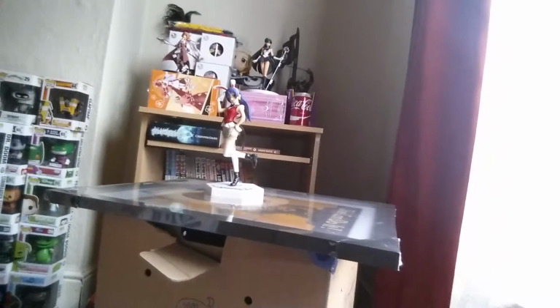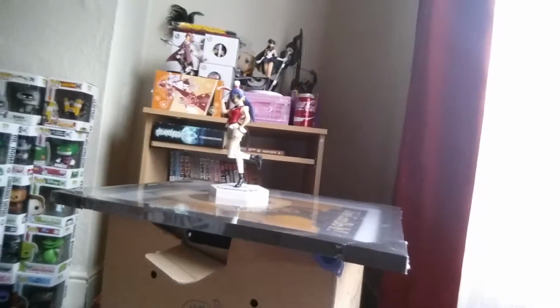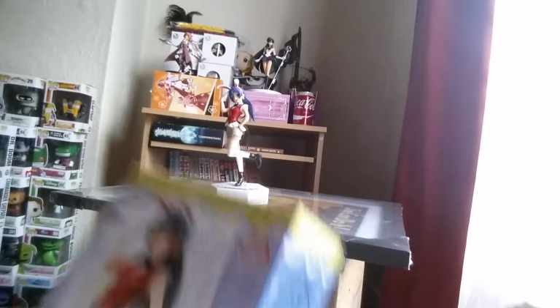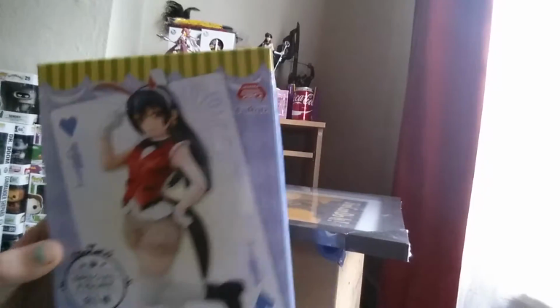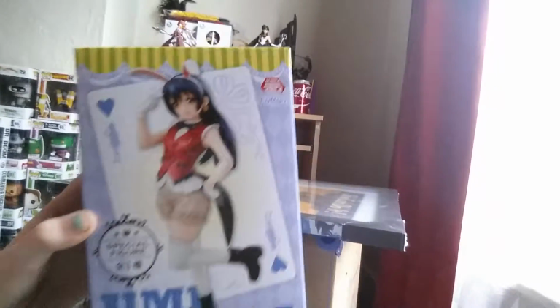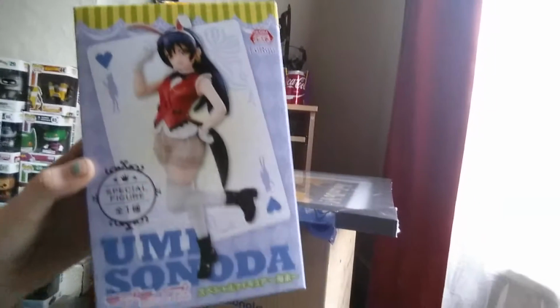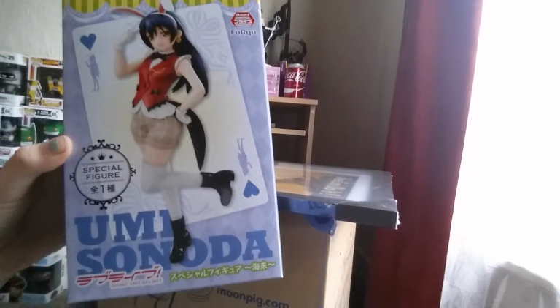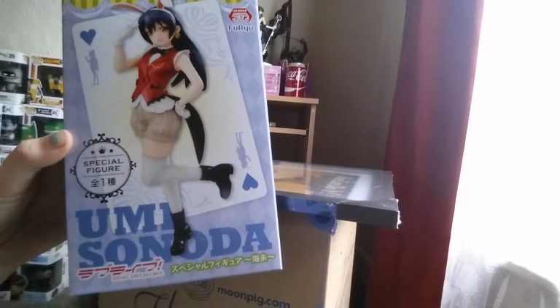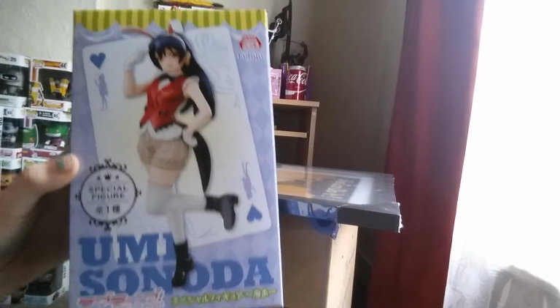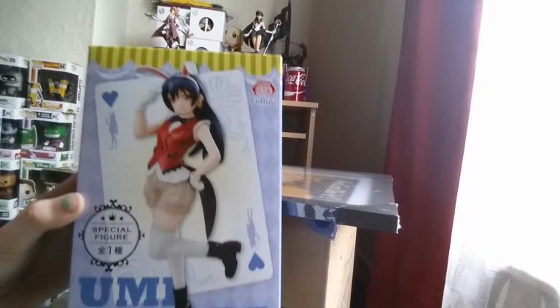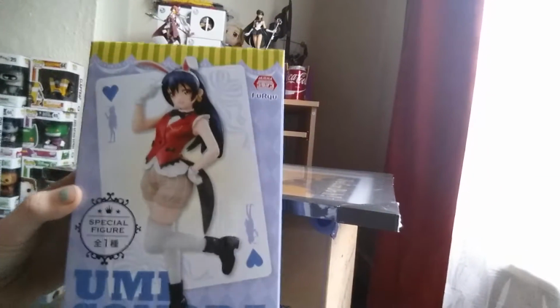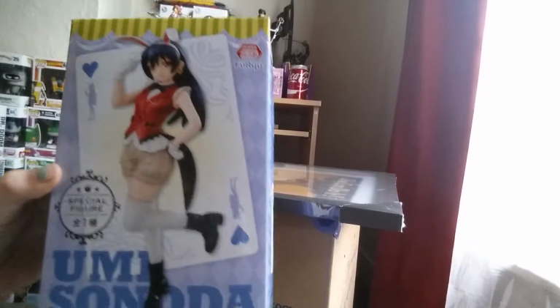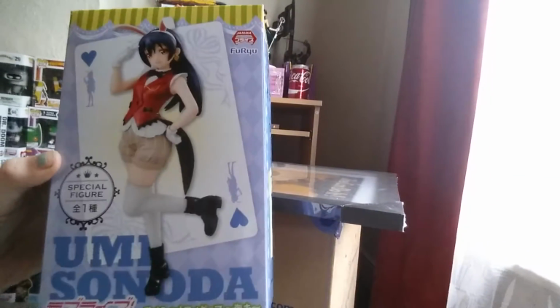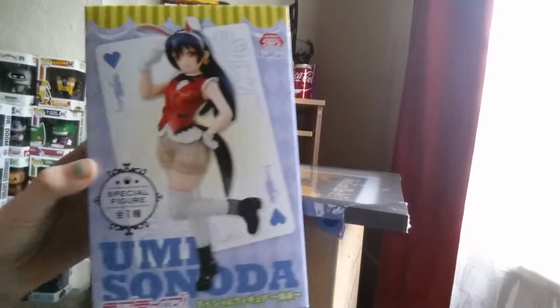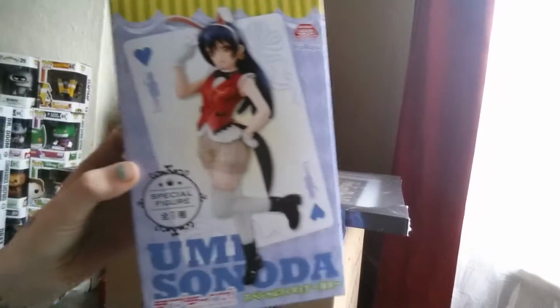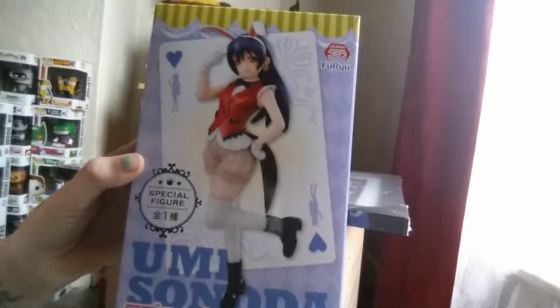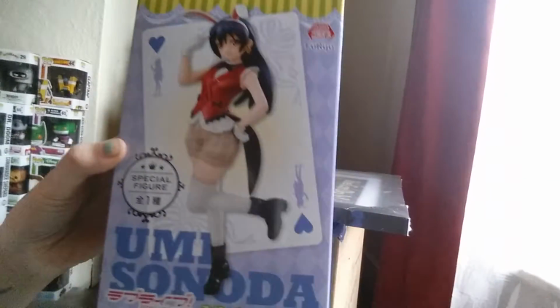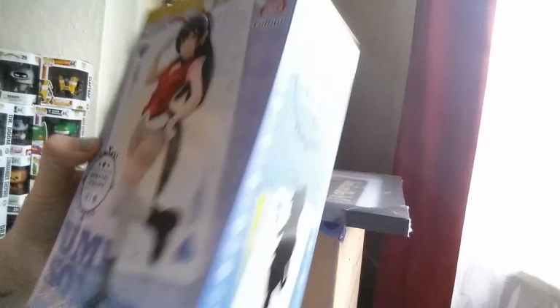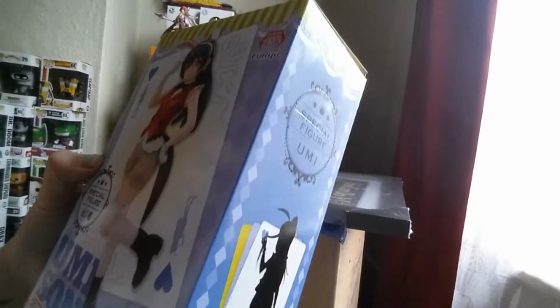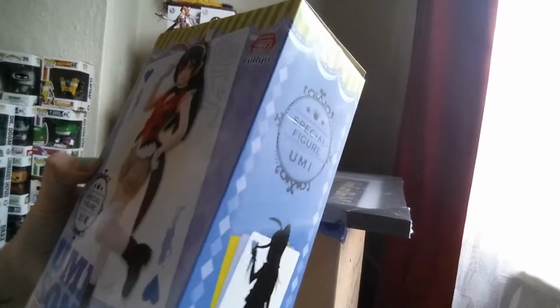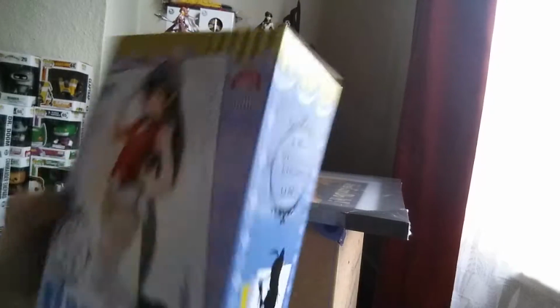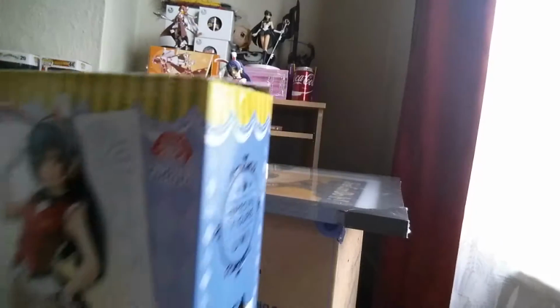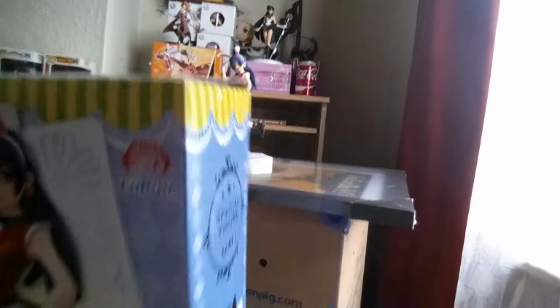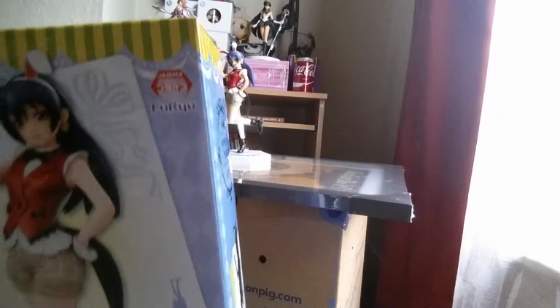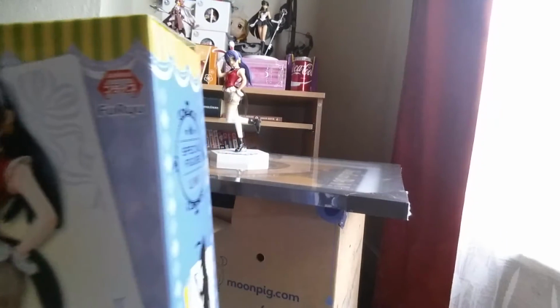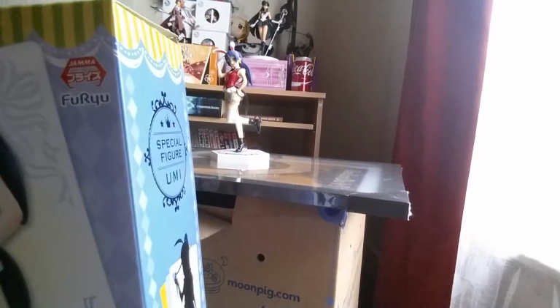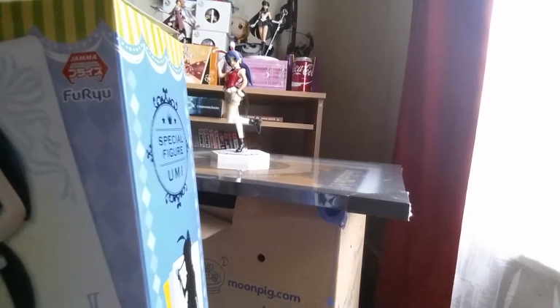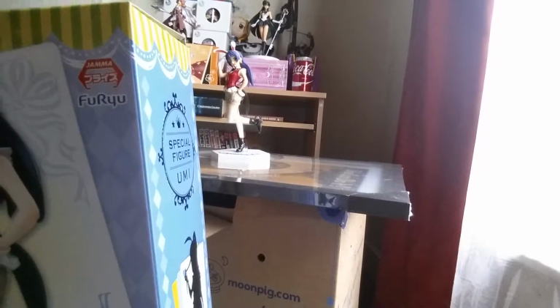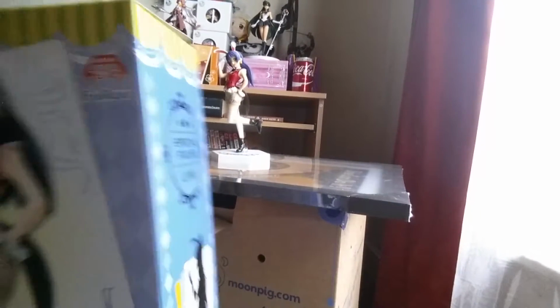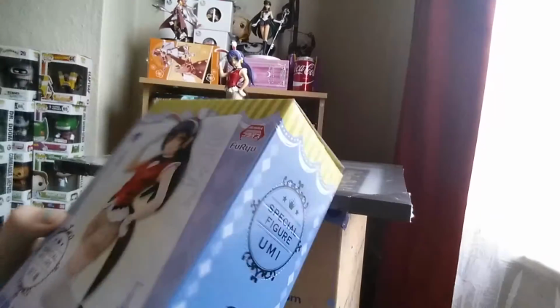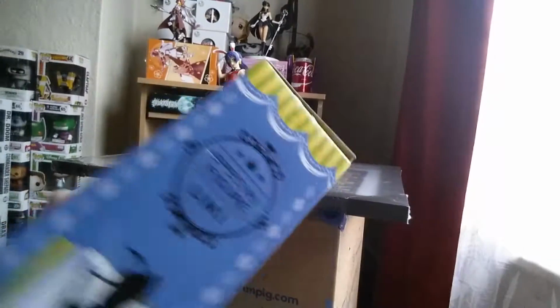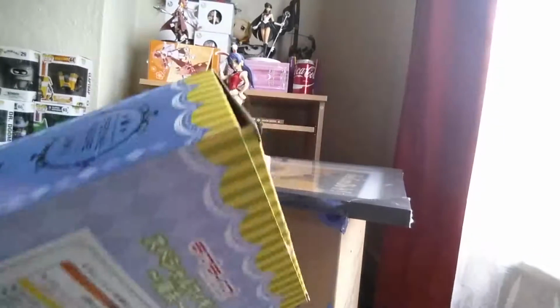I think it's based on Alice in Wonderland to be honest. So there's the box — another prize figure. This is from Gemini but it's a different one to my Sonica one.